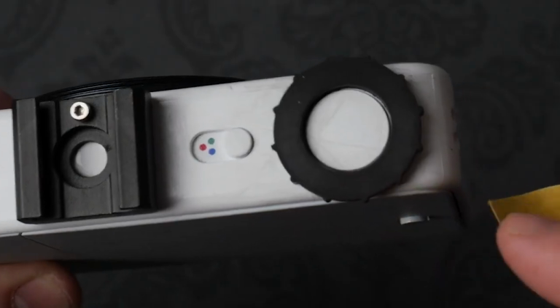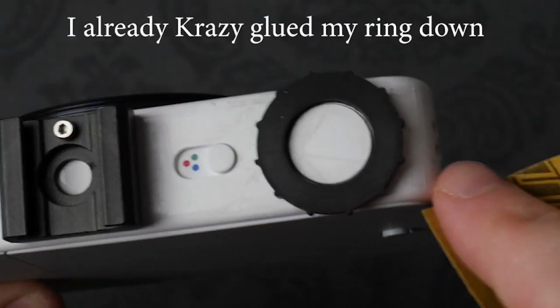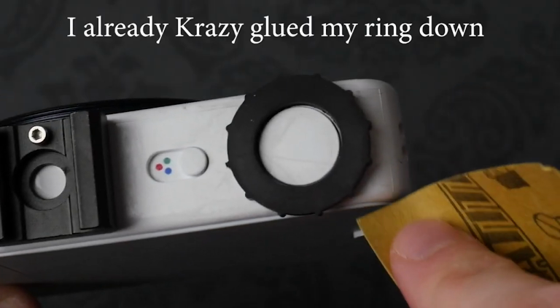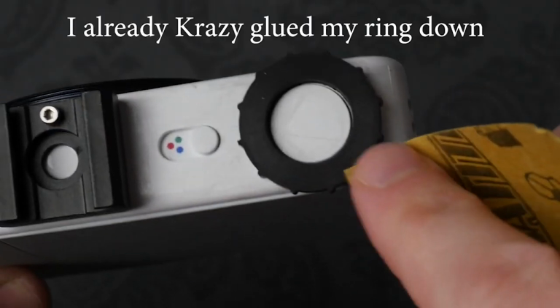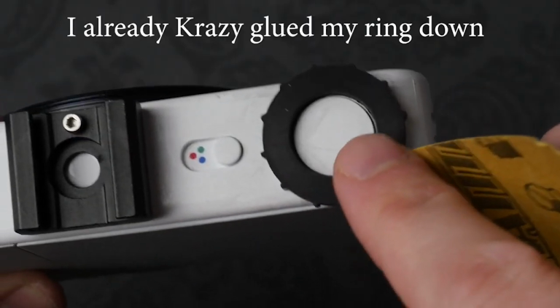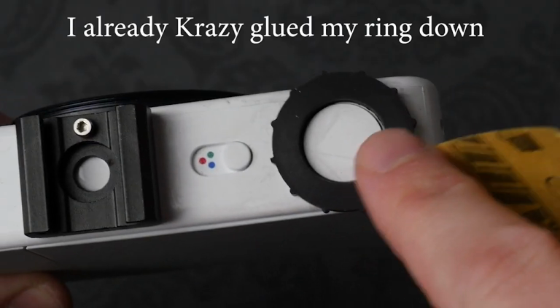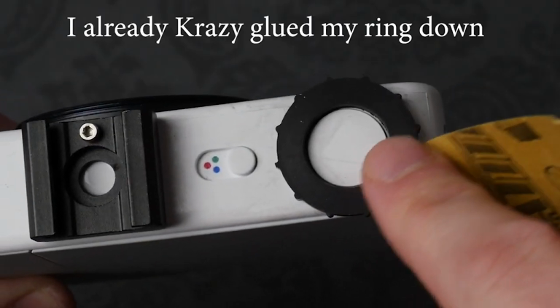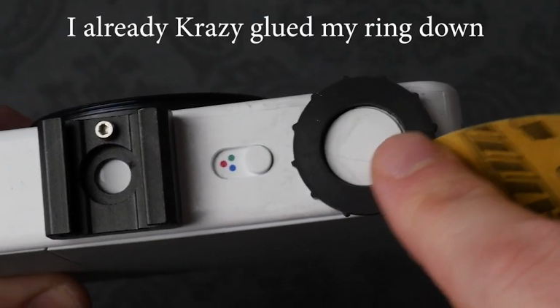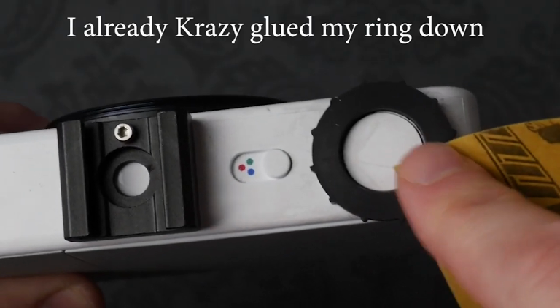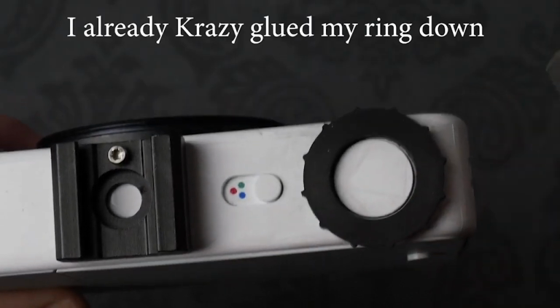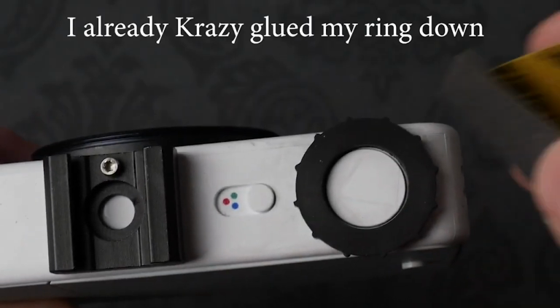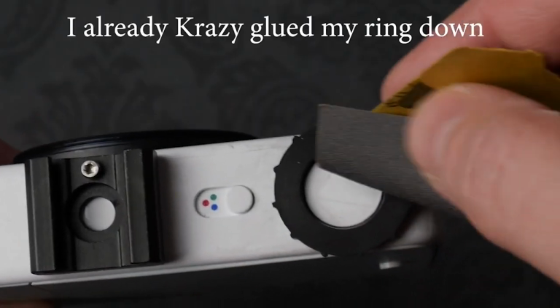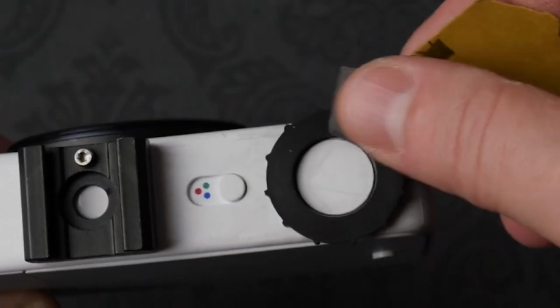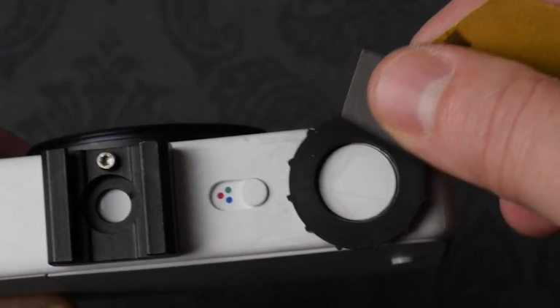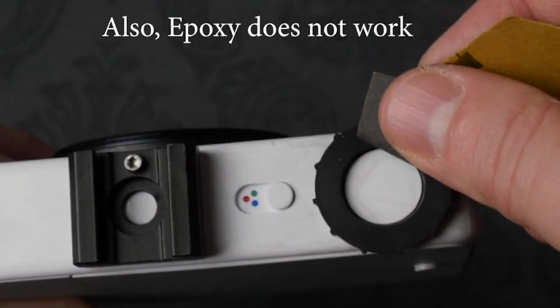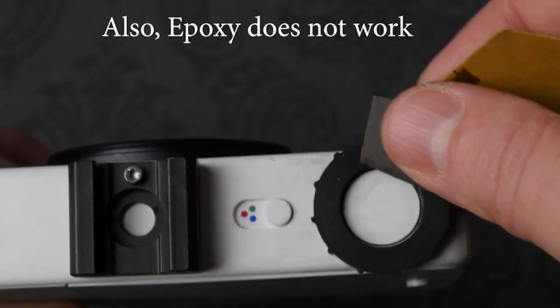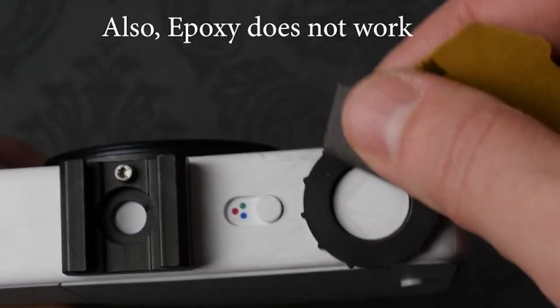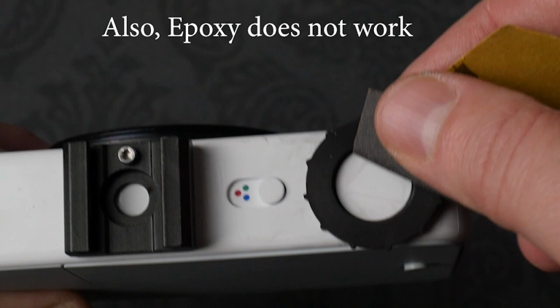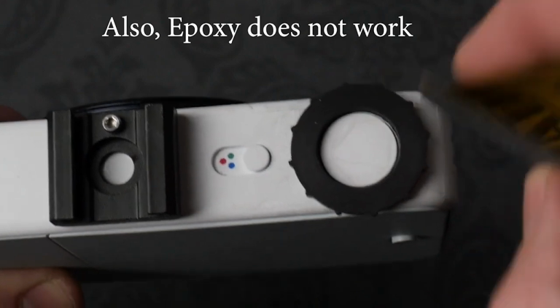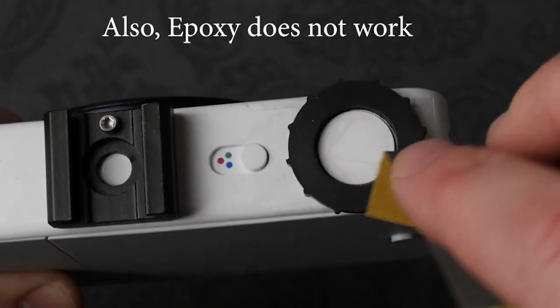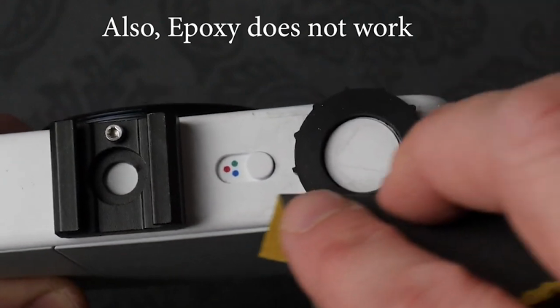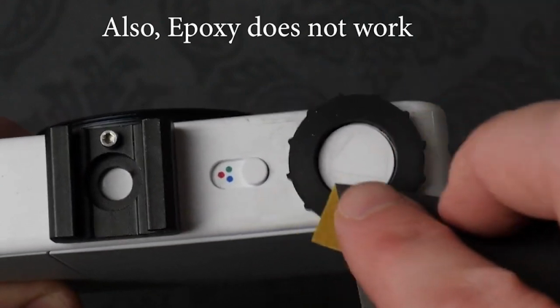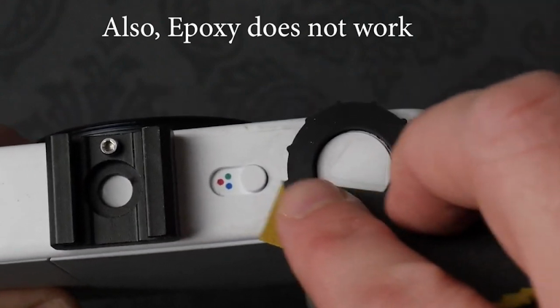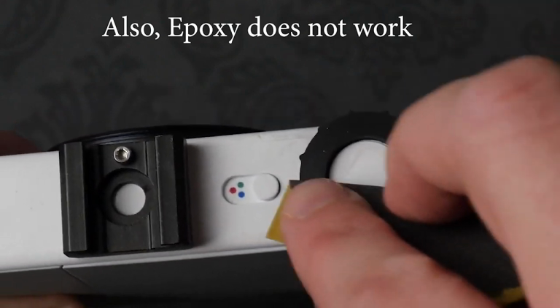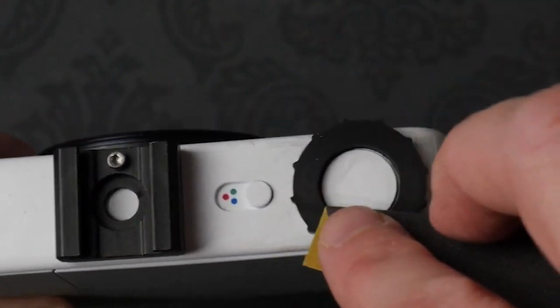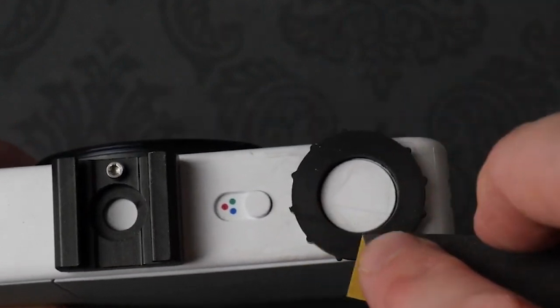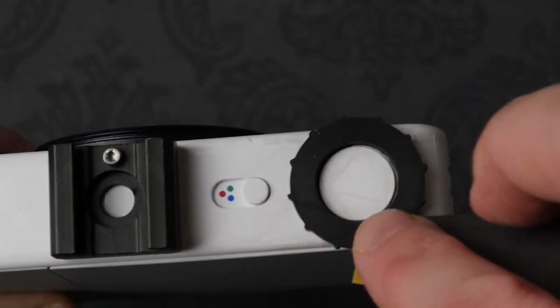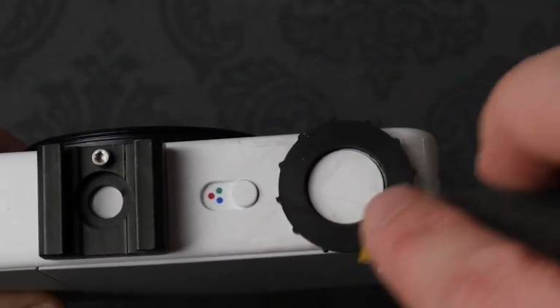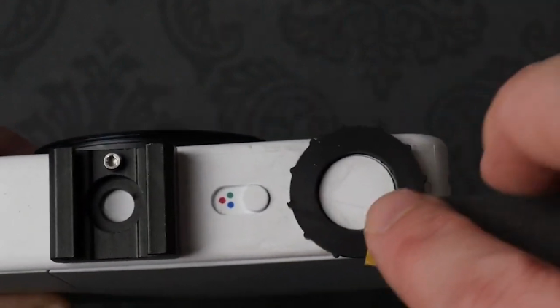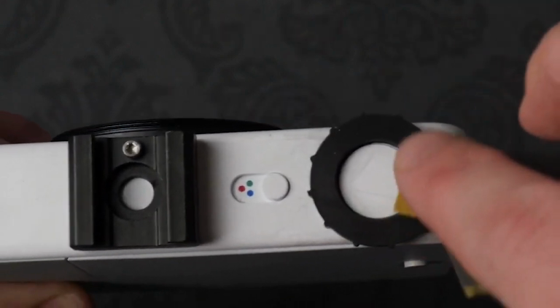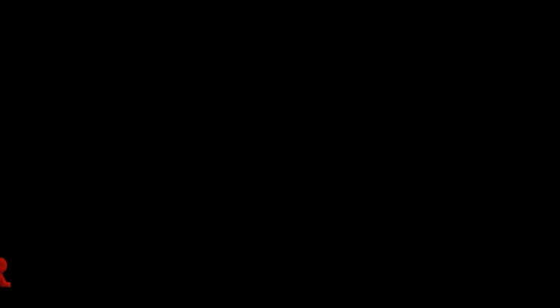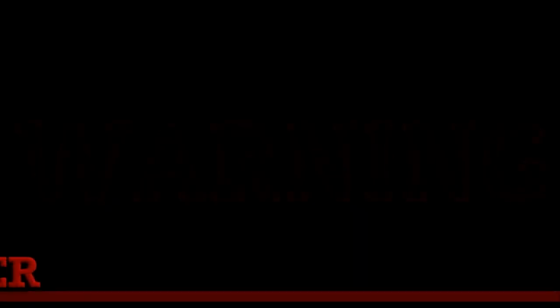First, you will want to sand around the shutter button and one side of the washer. This will make the surface not as smooth and let the Crazy Glue bond better.